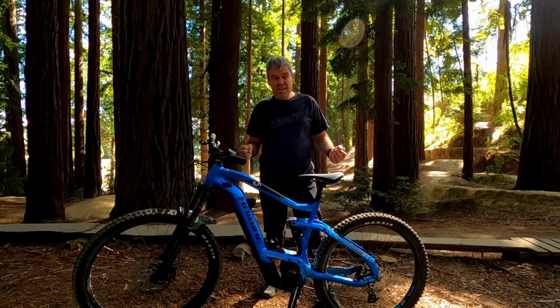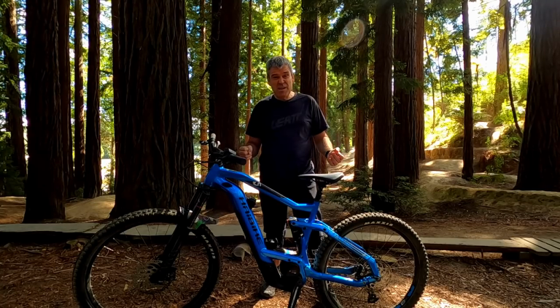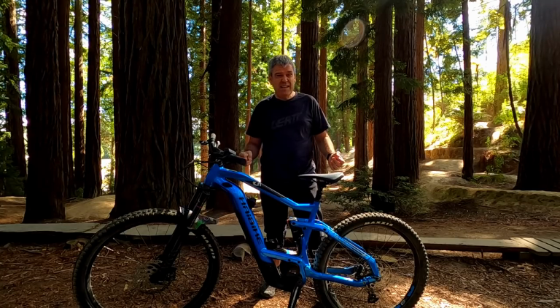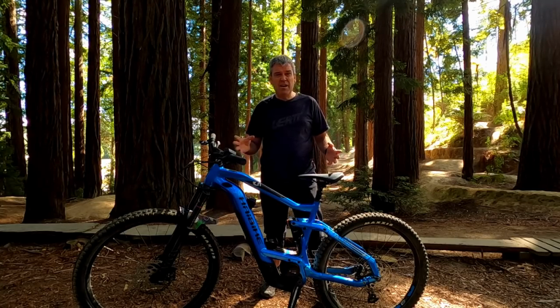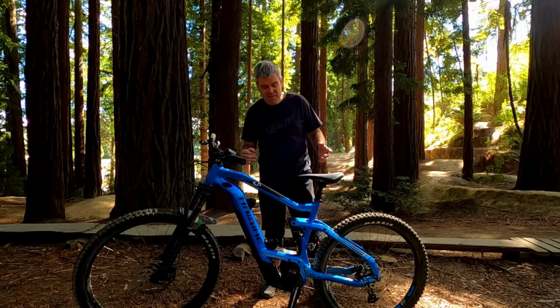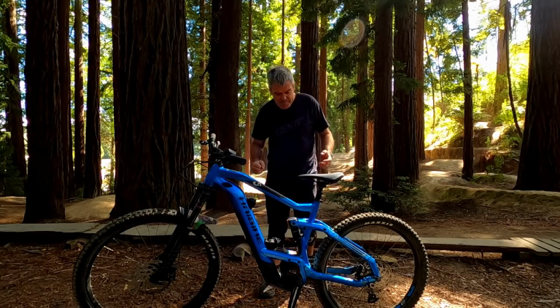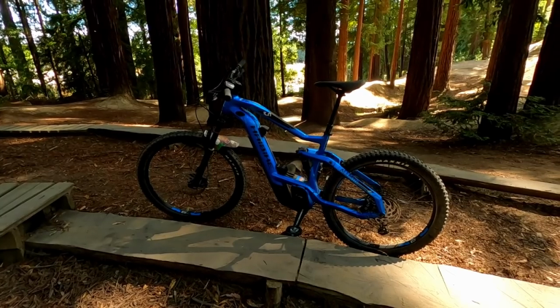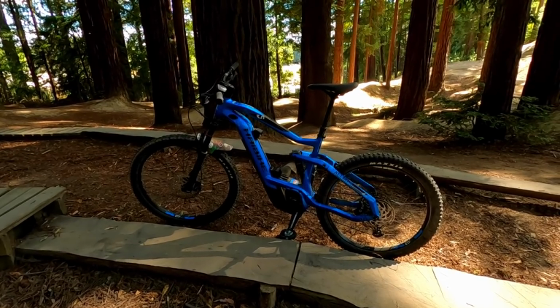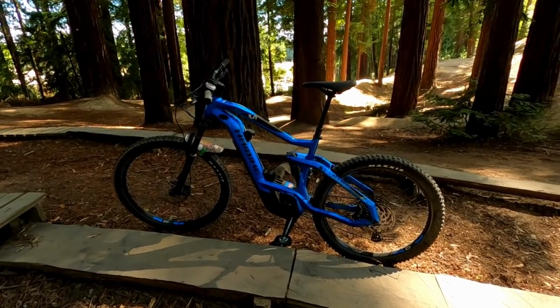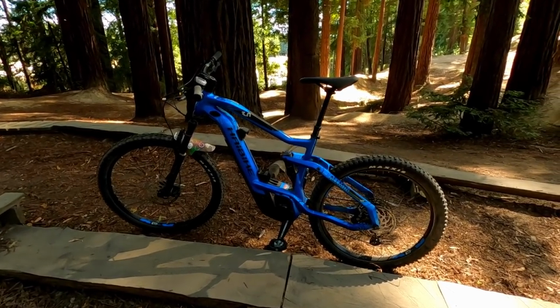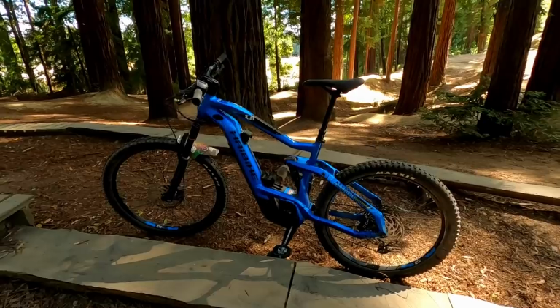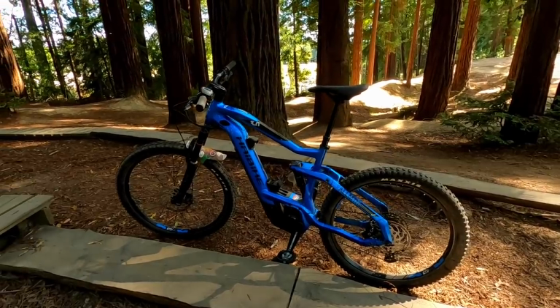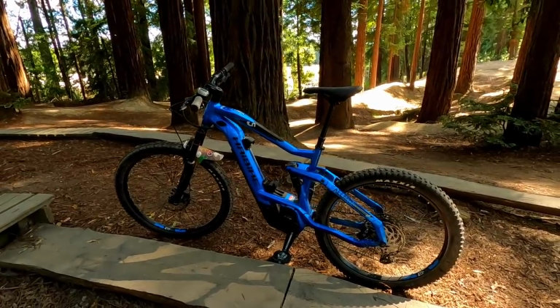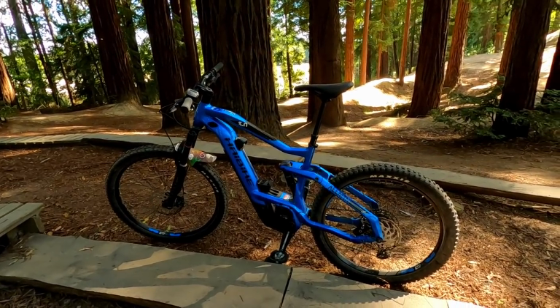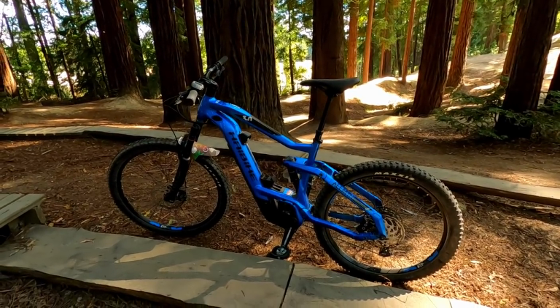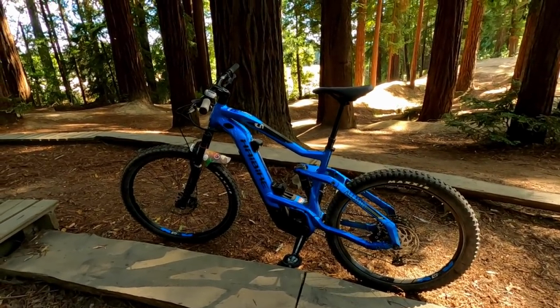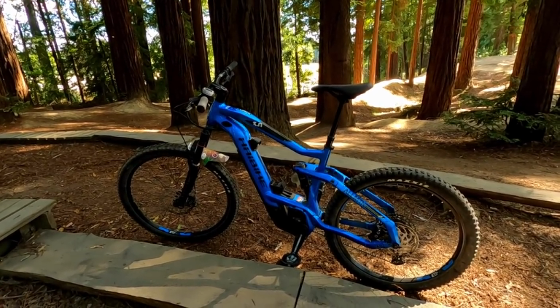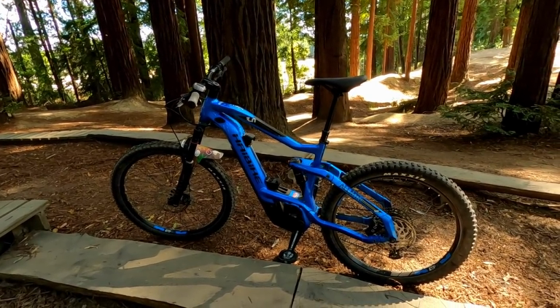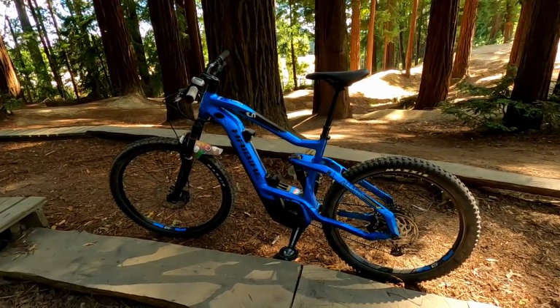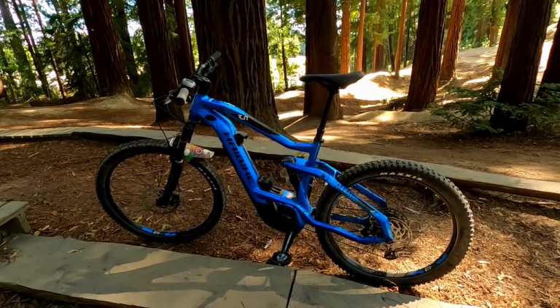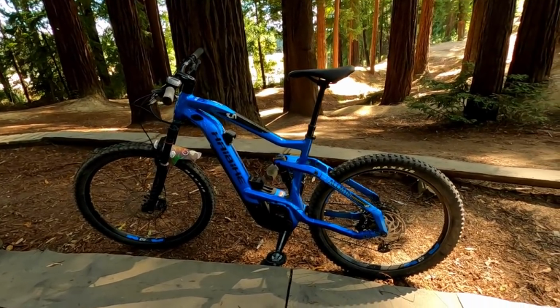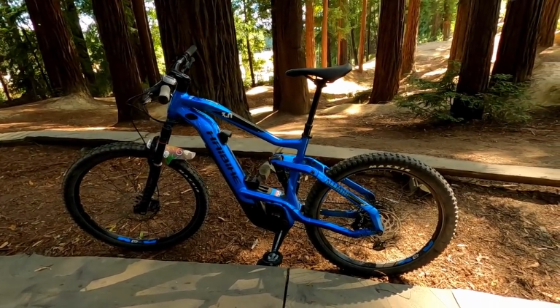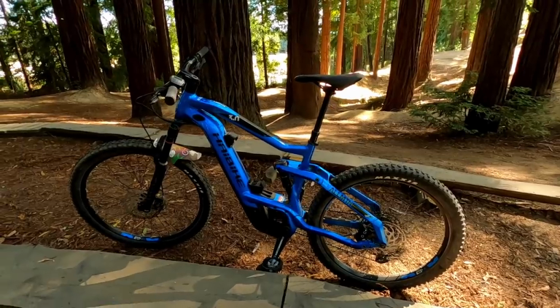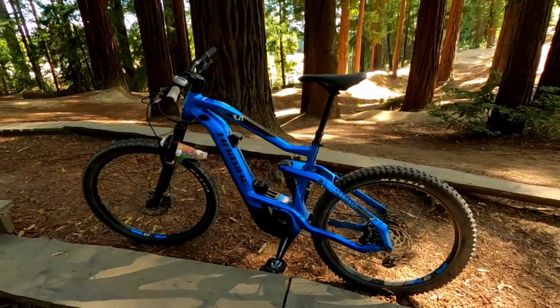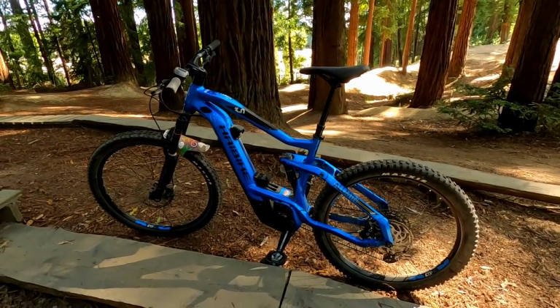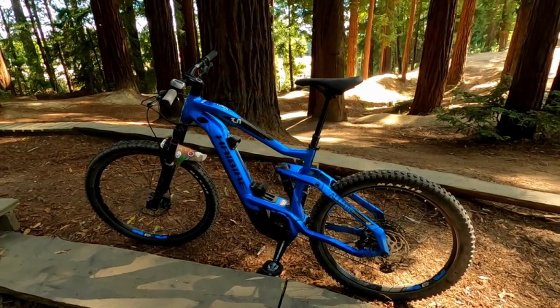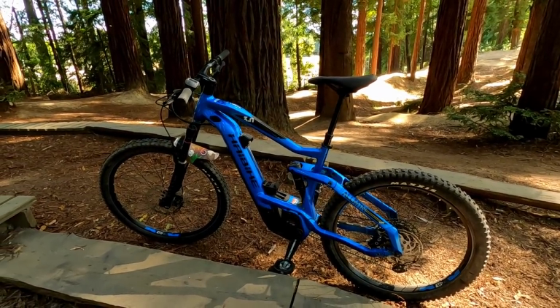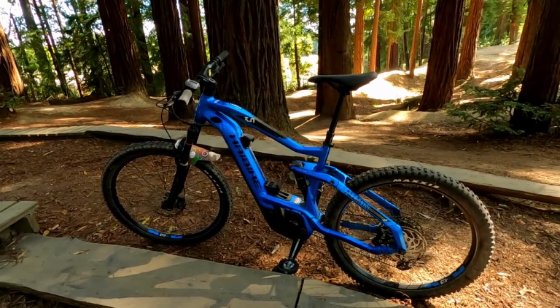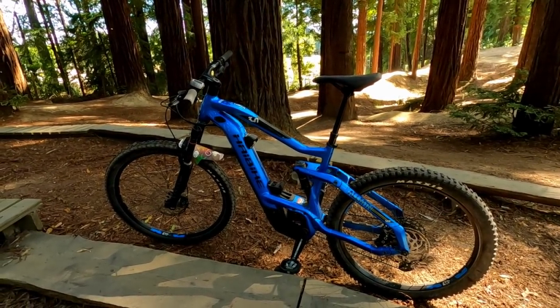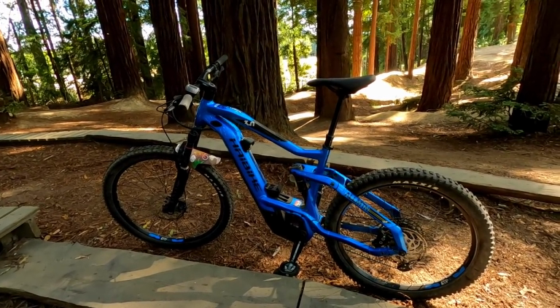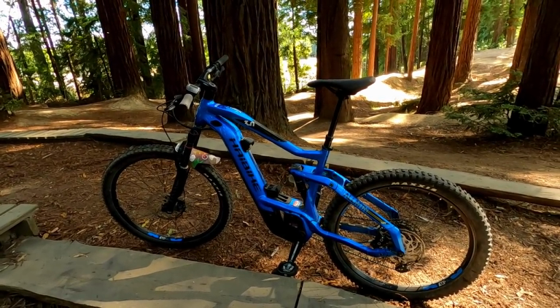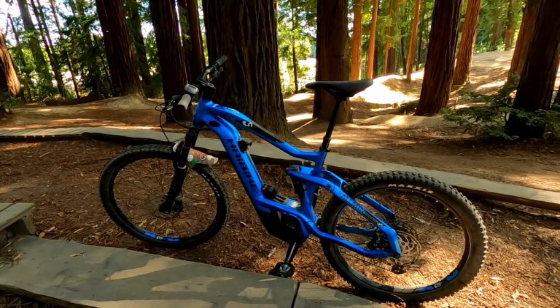Alright, so let's have a wee closer look at this thing. Let's get a gander — what do we think? Let's start with colour. Blue, quite a nice blue, not too offensive, it's not a crazy colour, it's not a boring grey or black, so I guess in the colour box we'll definitely put a tick for colour.